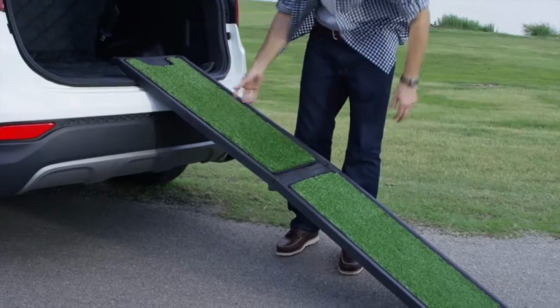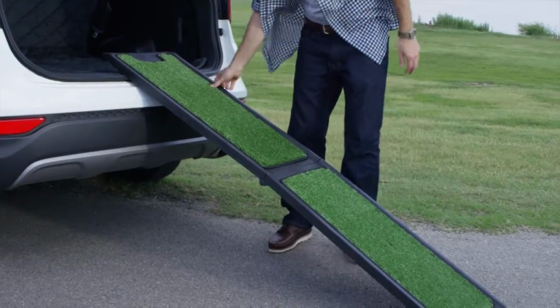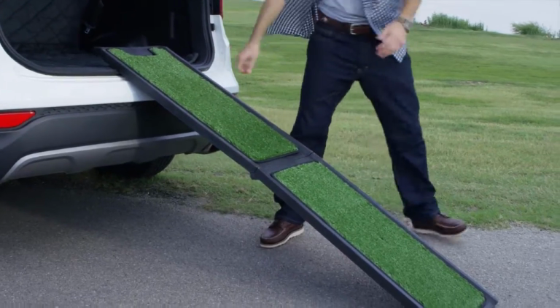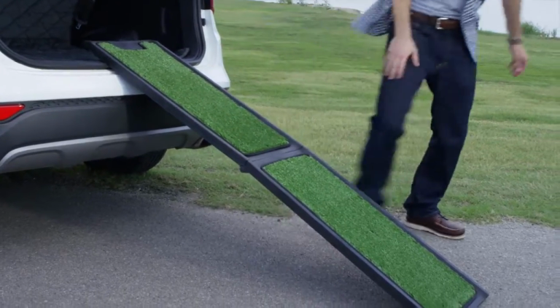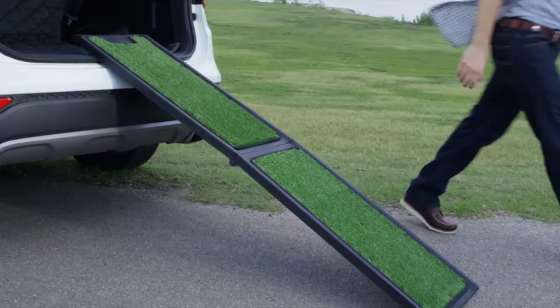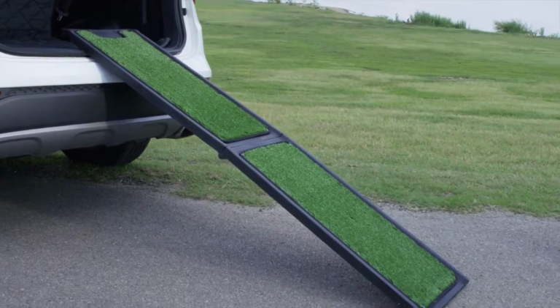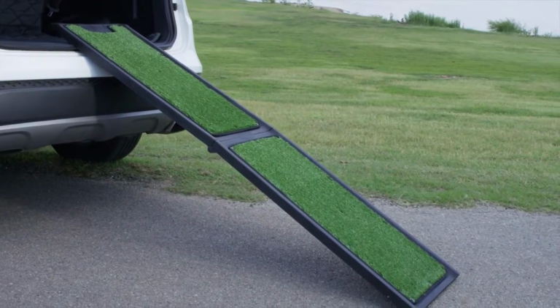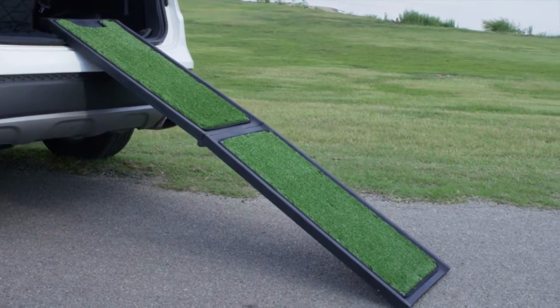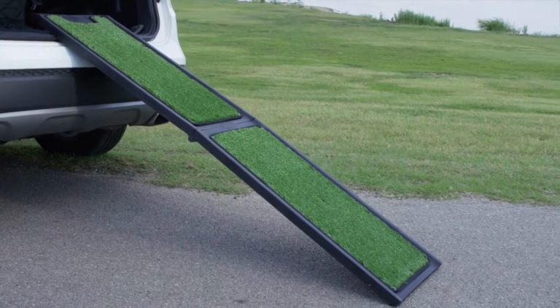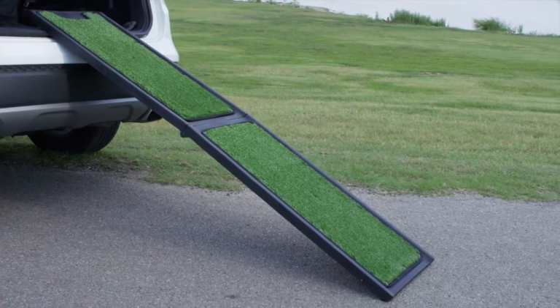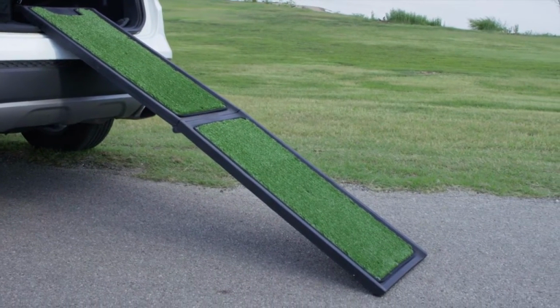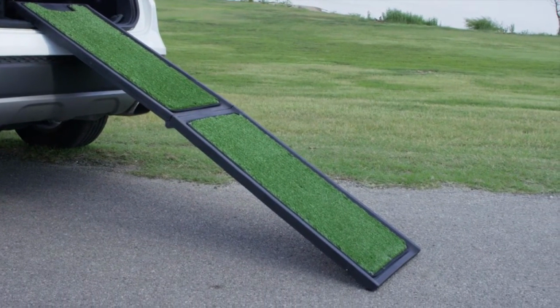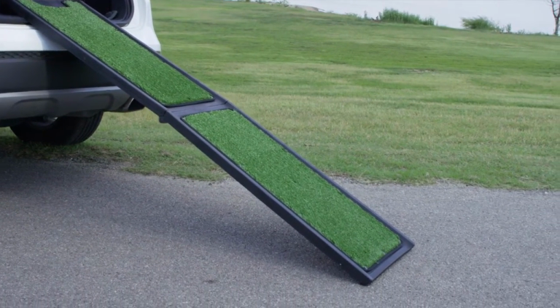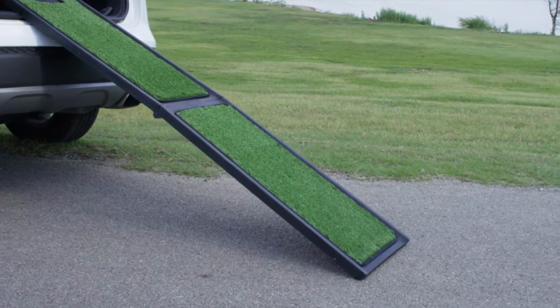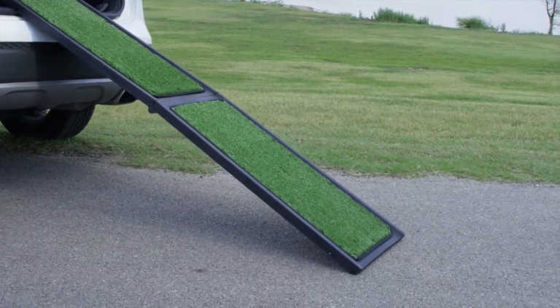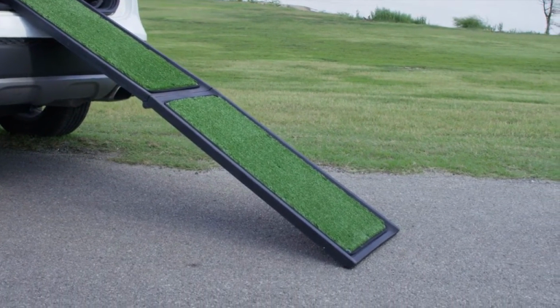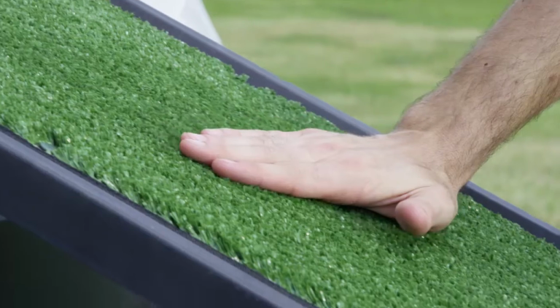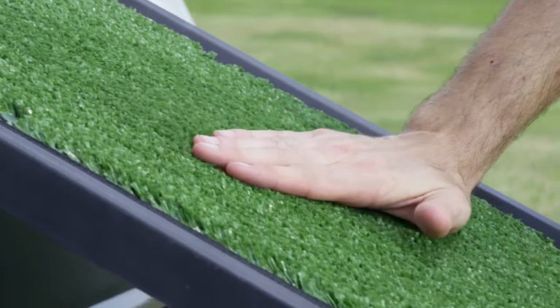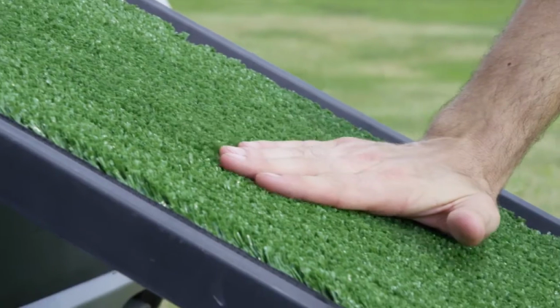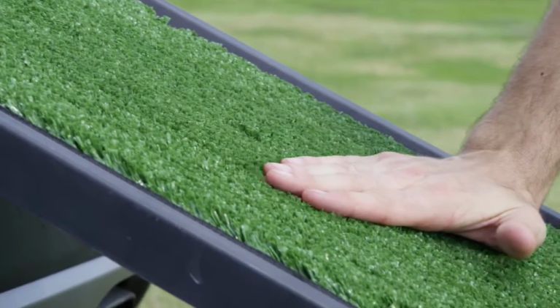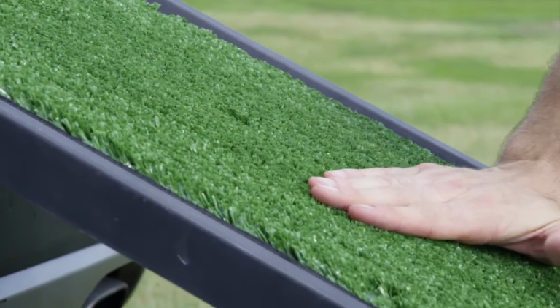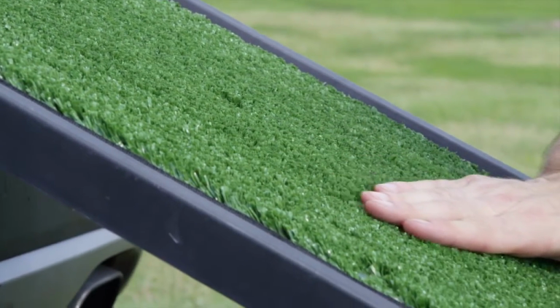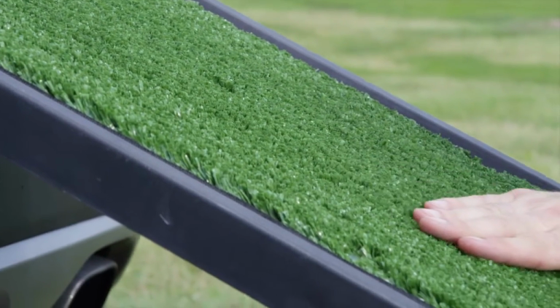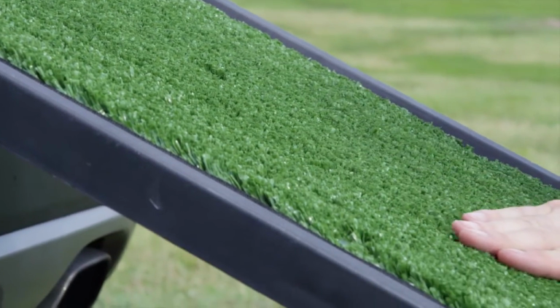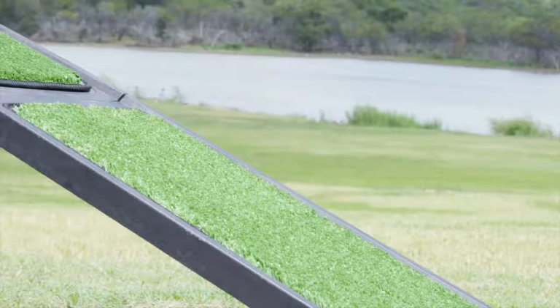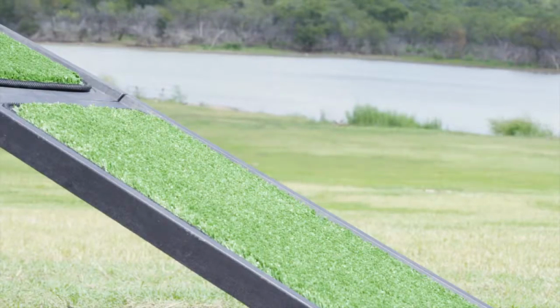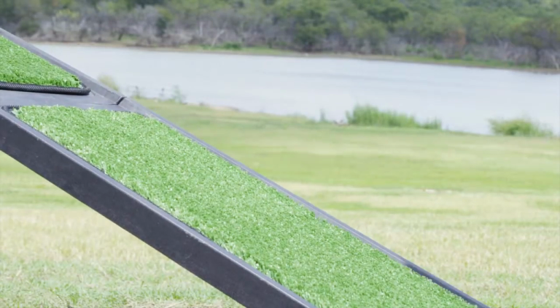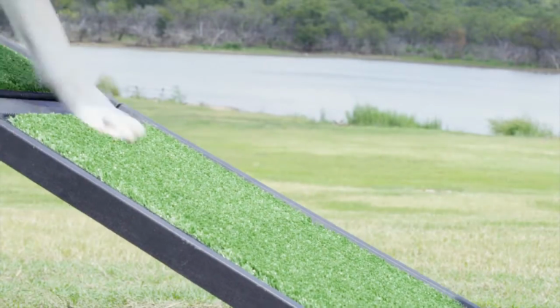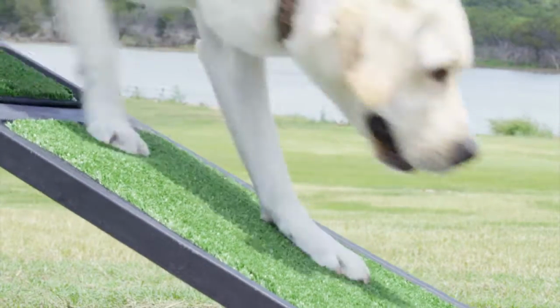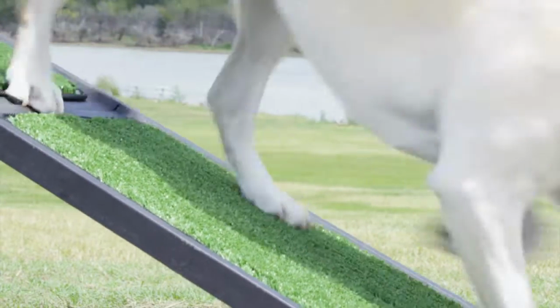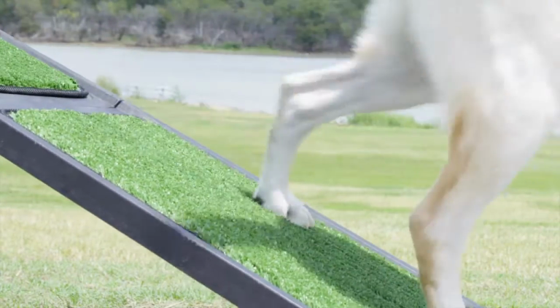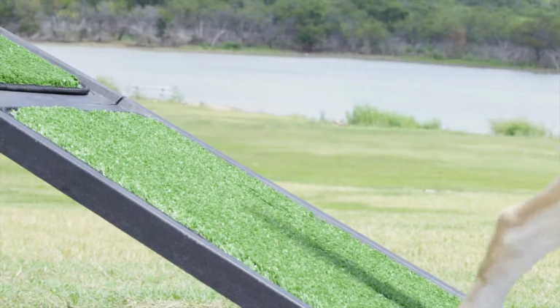Unfolded, it's 72 inches long by 16 inches wide, making a practical incline for your dog. And it's thoughtfully lined with a durable poly-grass surface that provides a safe and natural feel of traction for your pet.